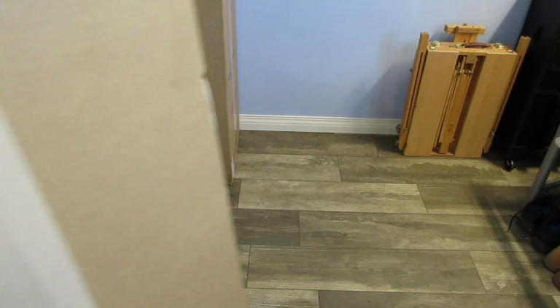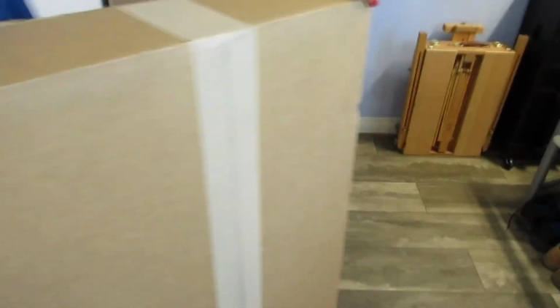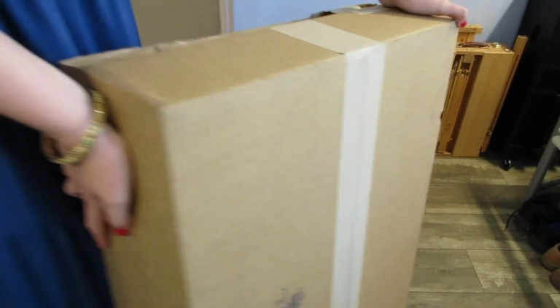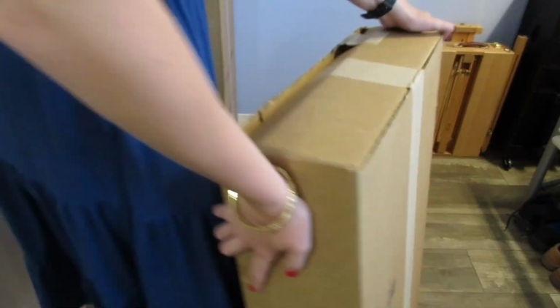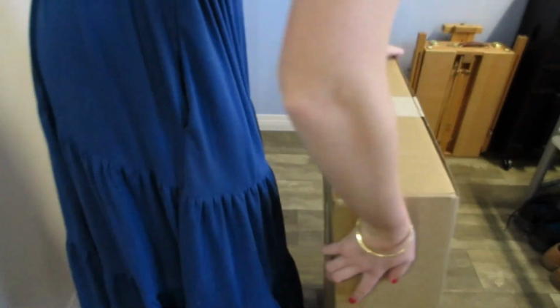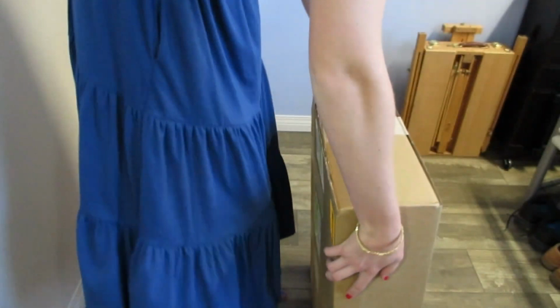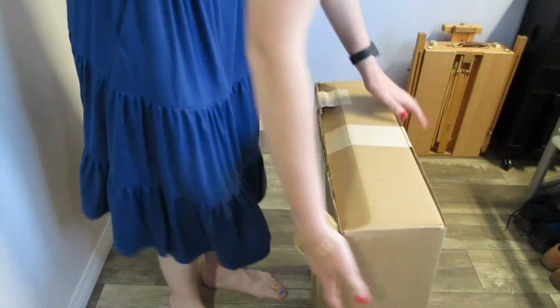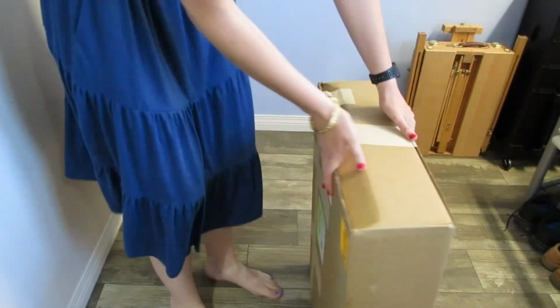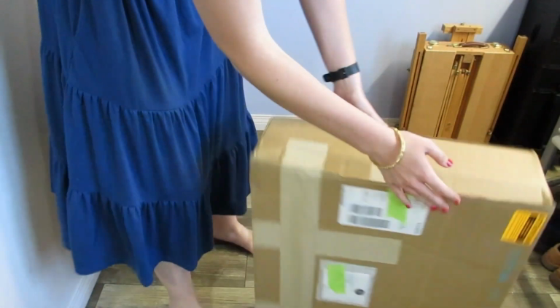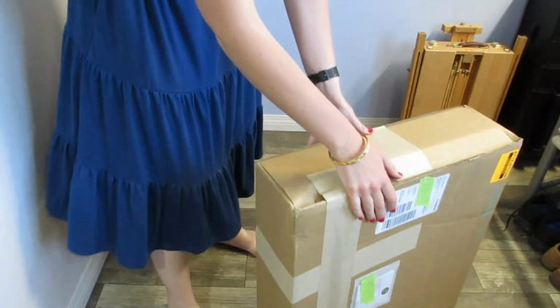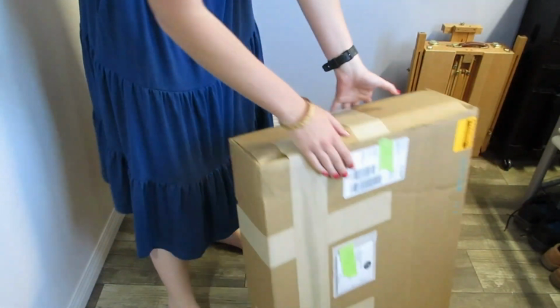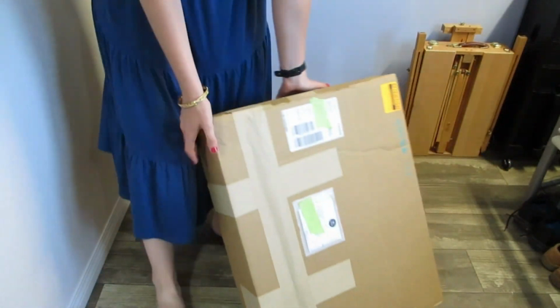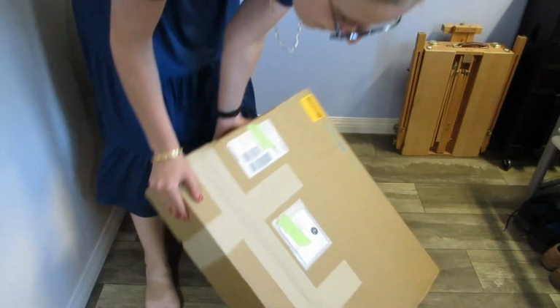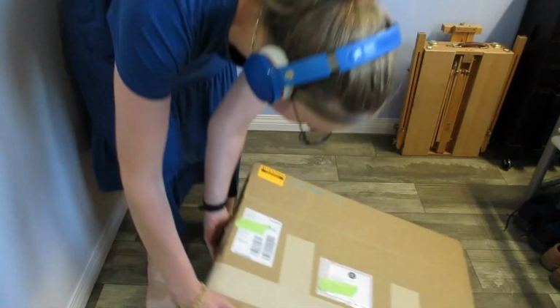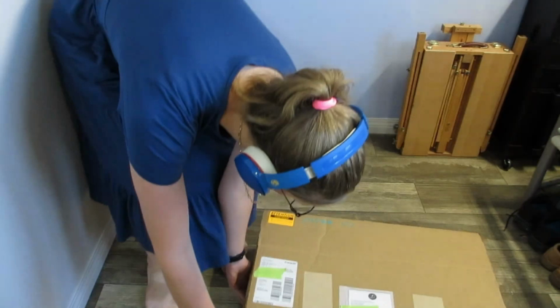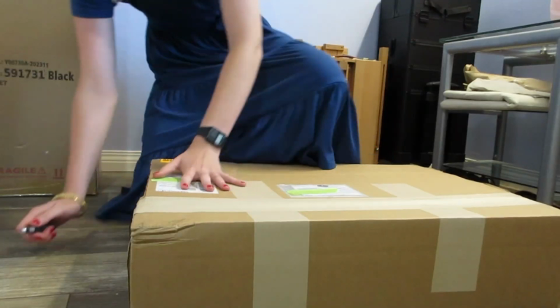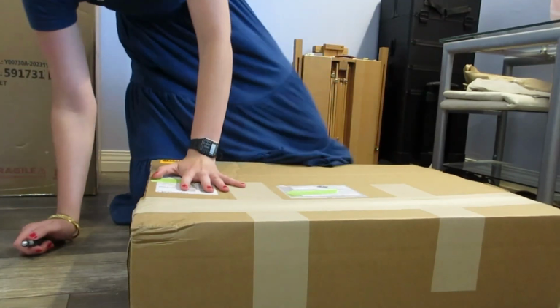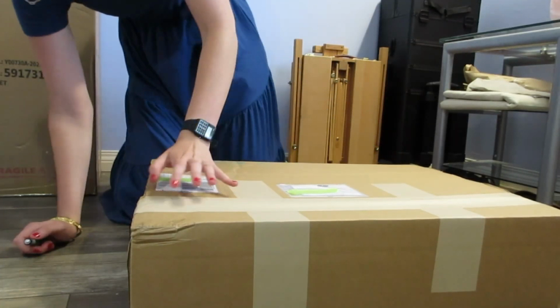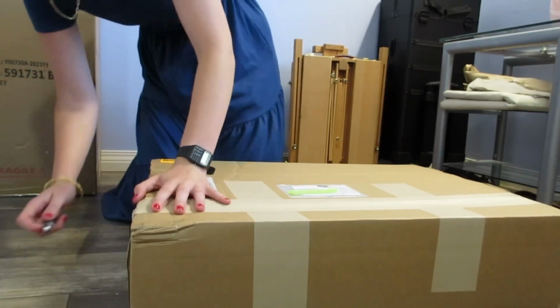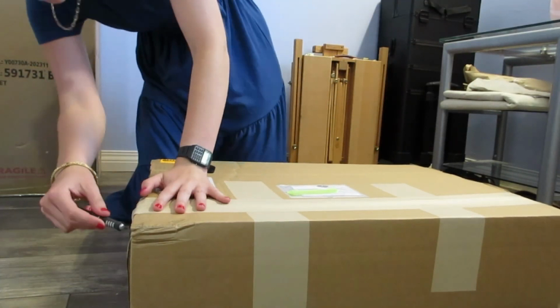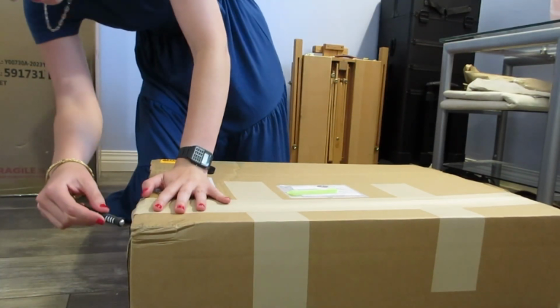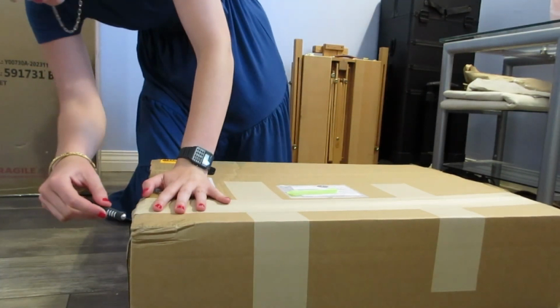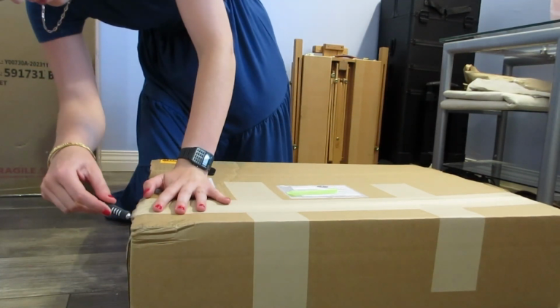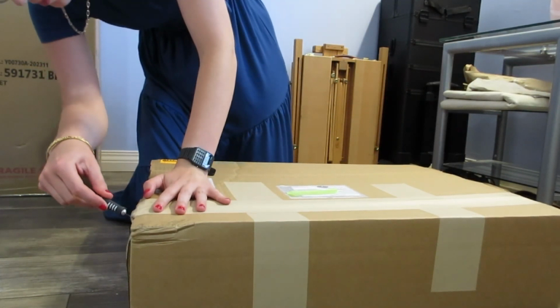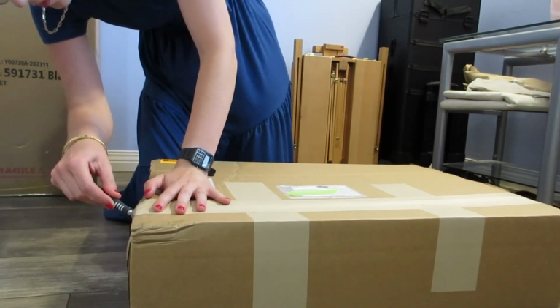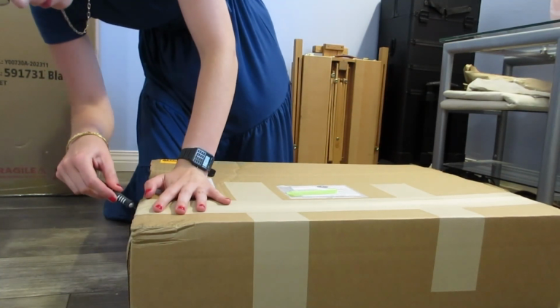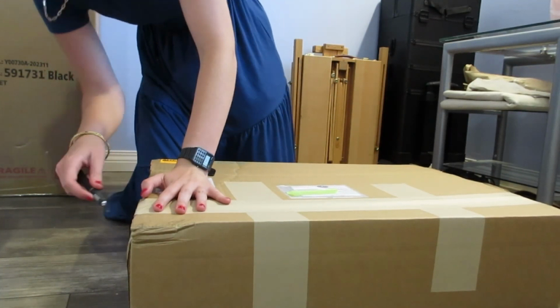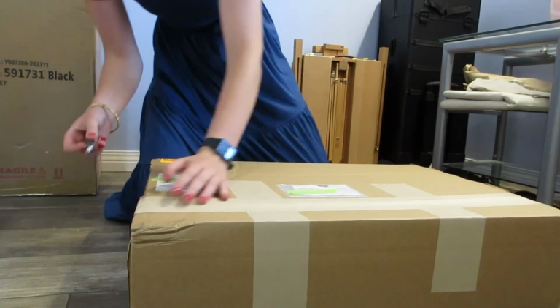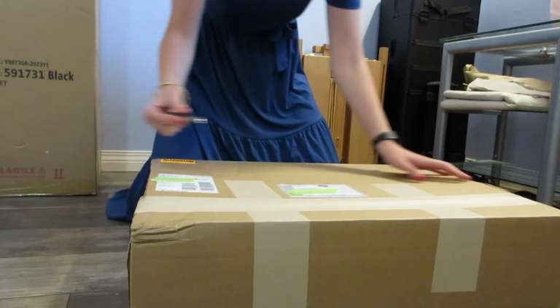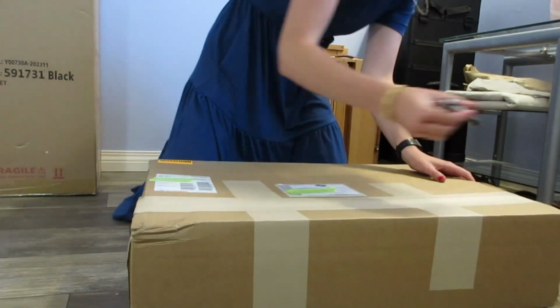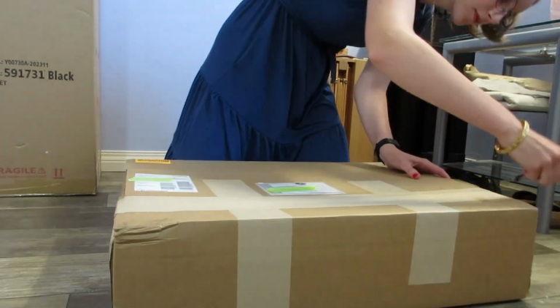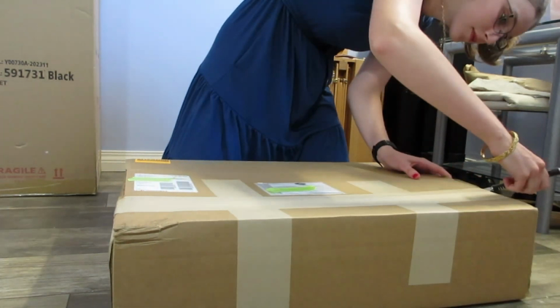Welcome back to the studio, I'm Laura. Today I just have a really short video for you to provide a couple updates and also to let you know I will have a longer video coming out in a couple weeks.